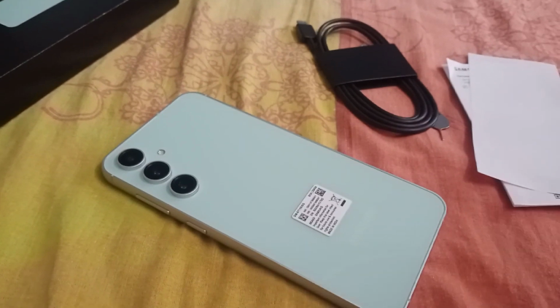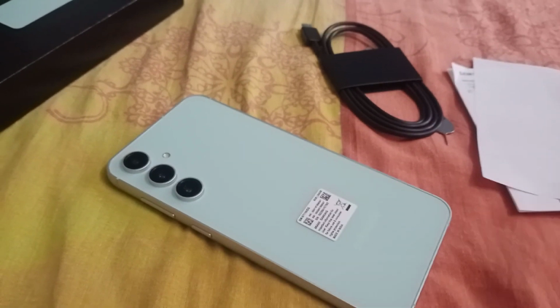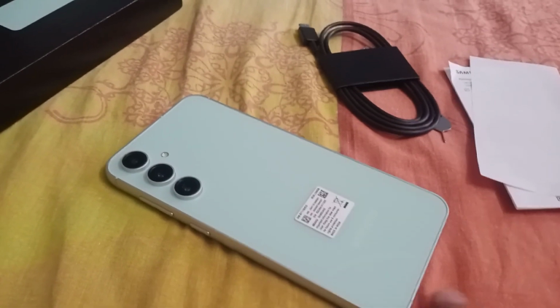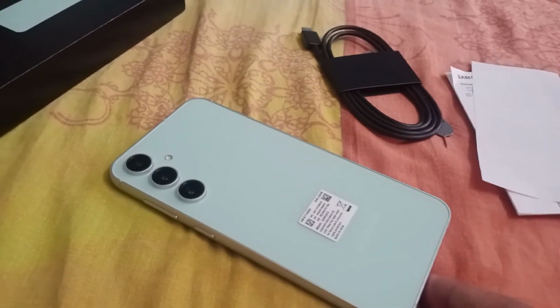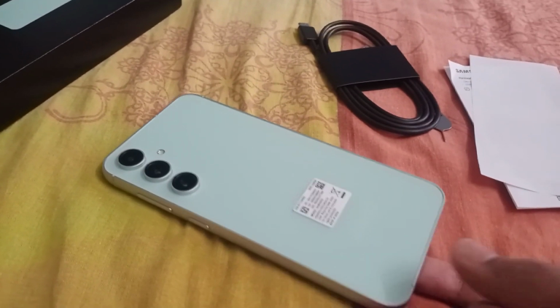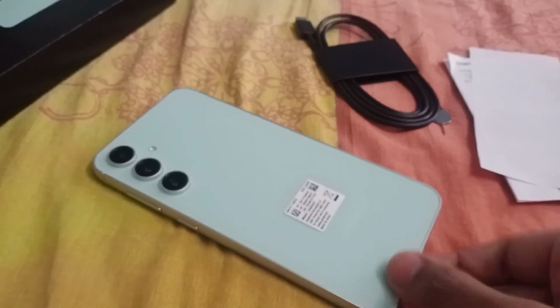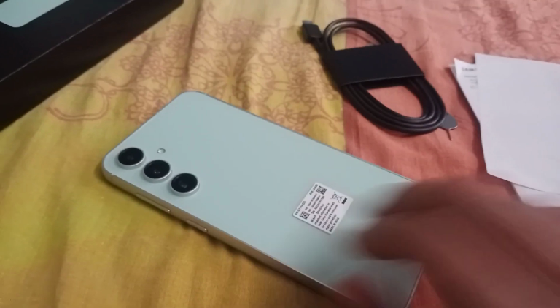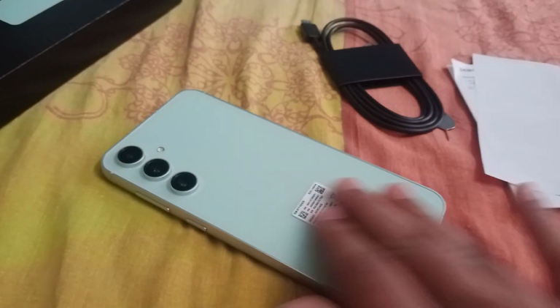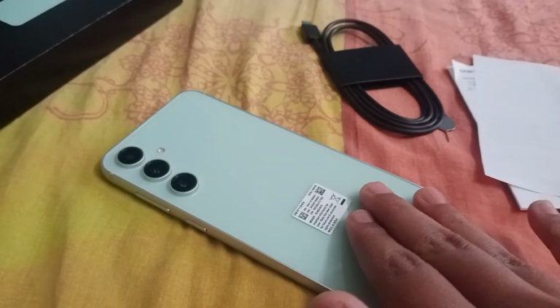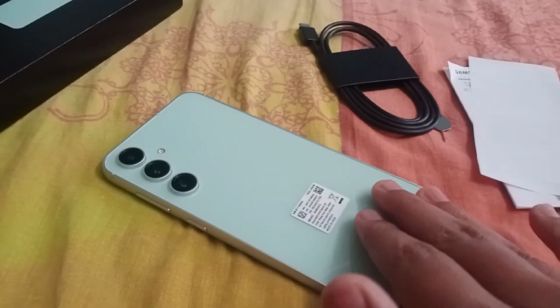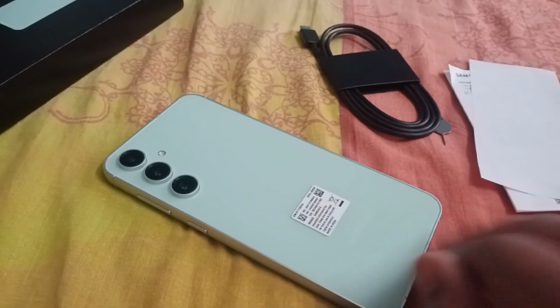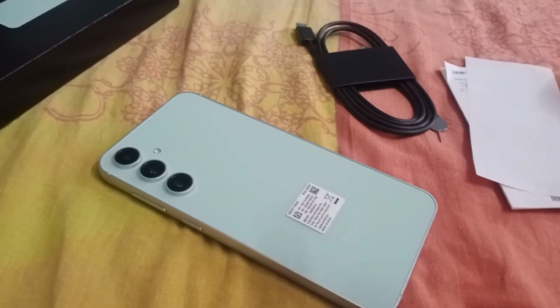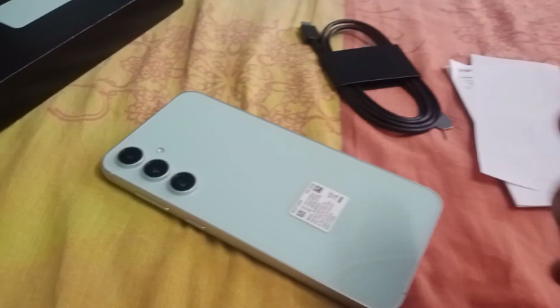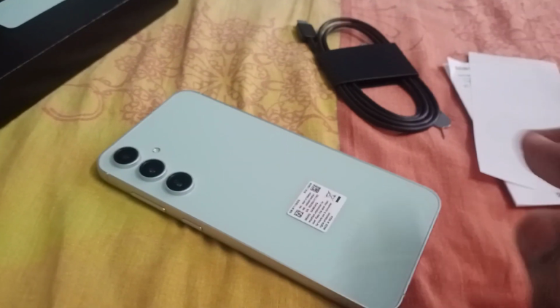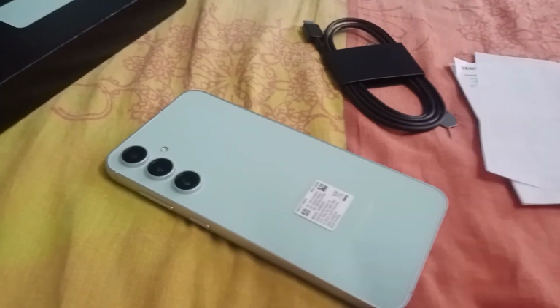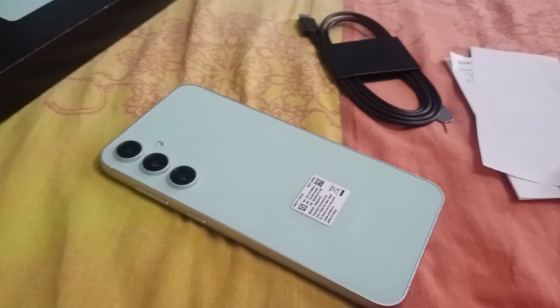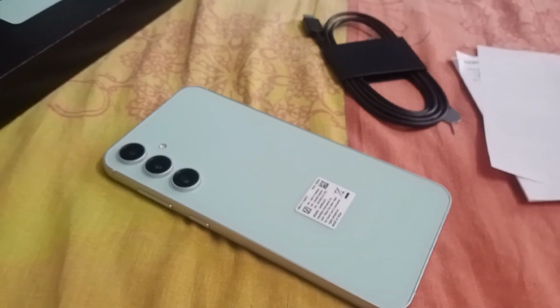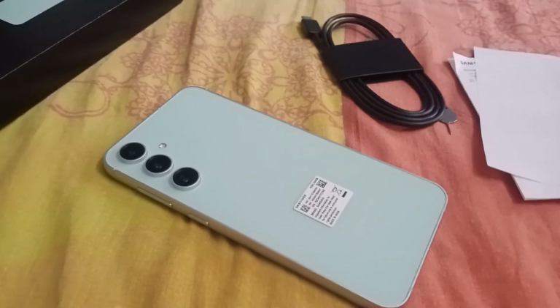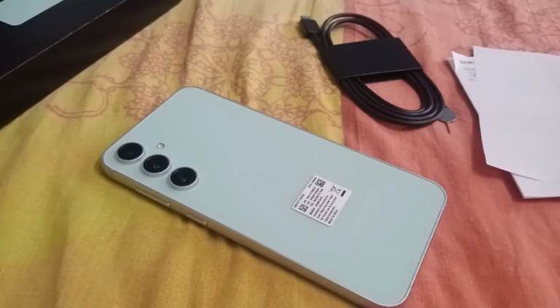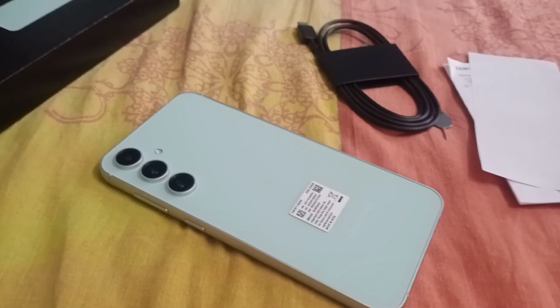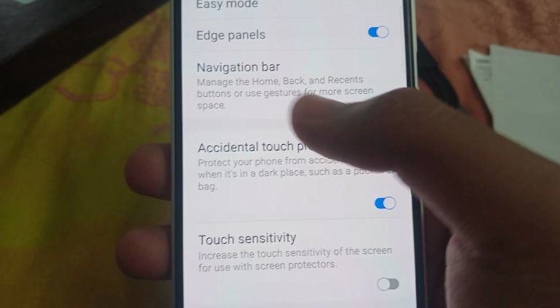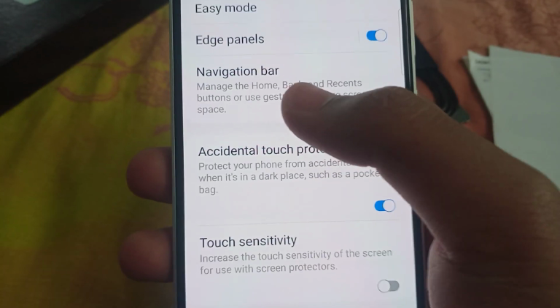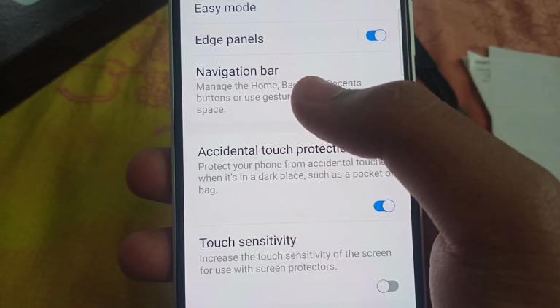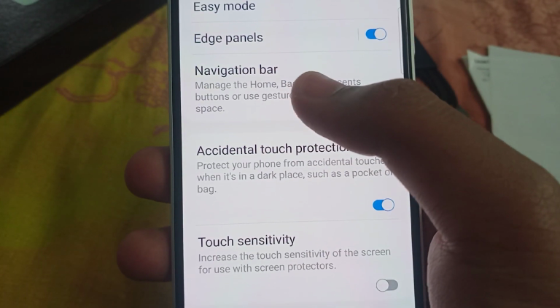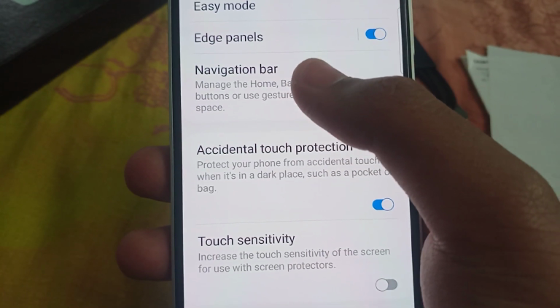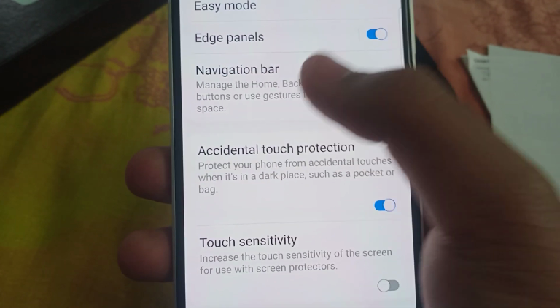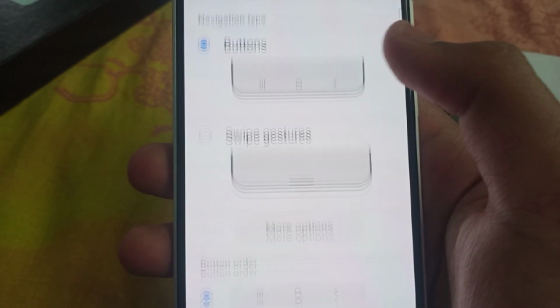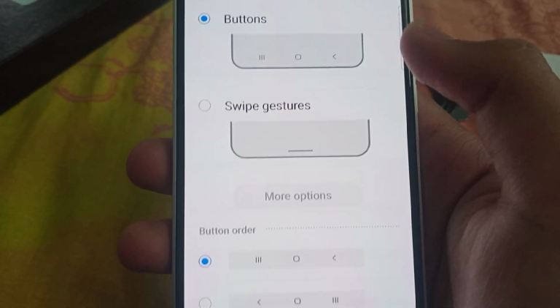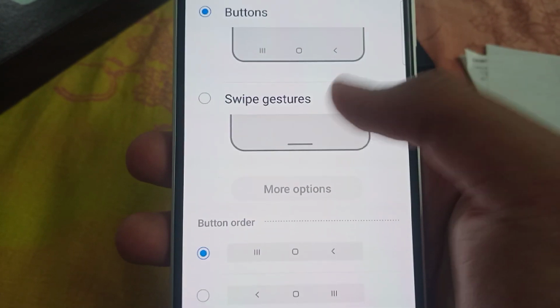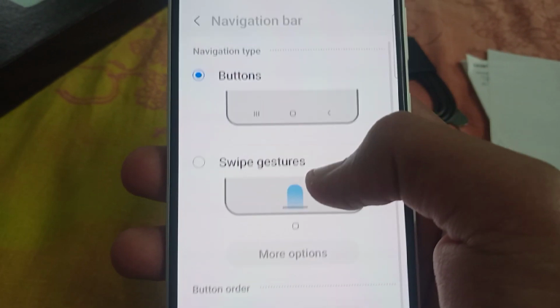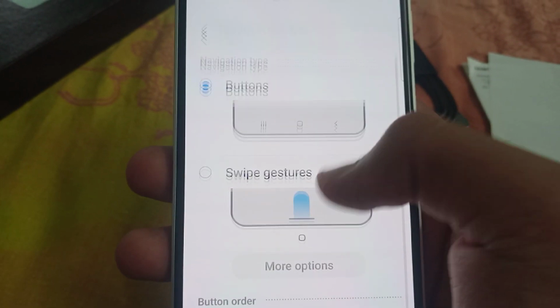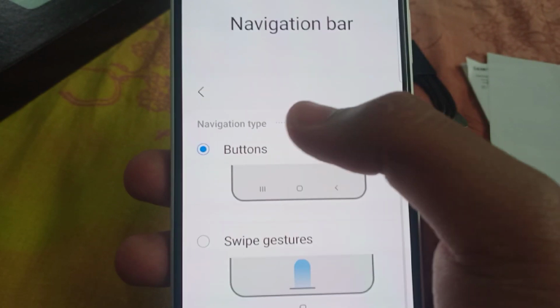First, let's go into check screen settings. Going into the navigation bar settings — click on navigation bar. So the navigation bar gives you different customization options.